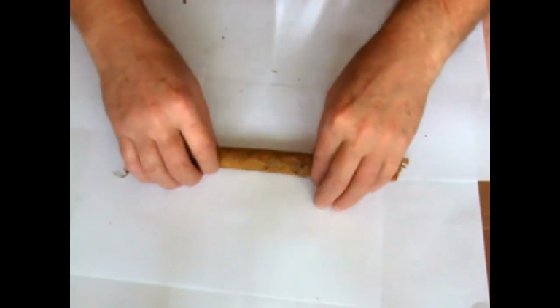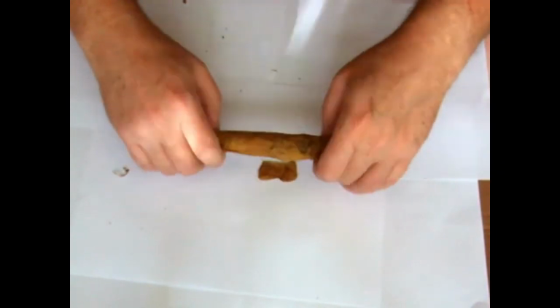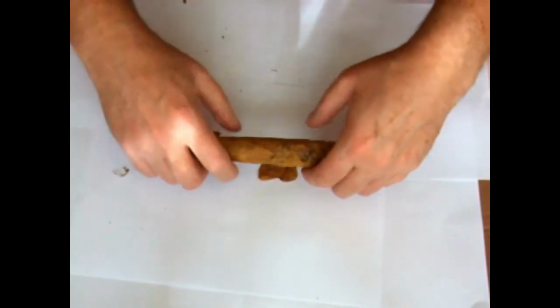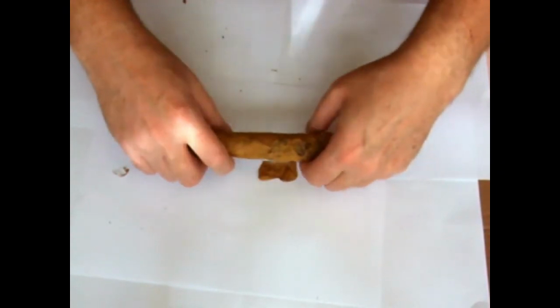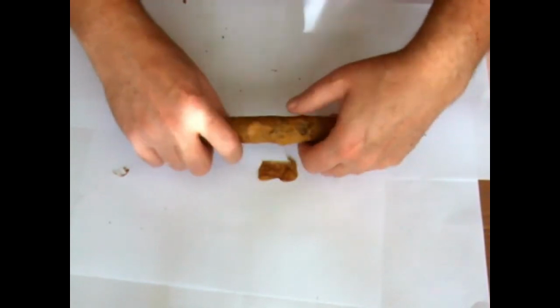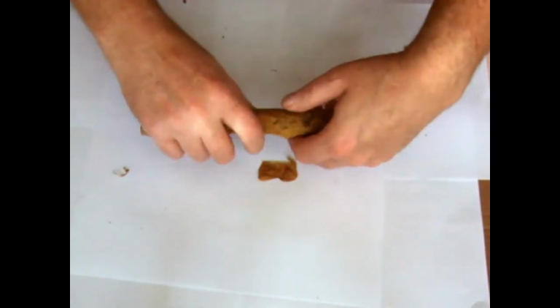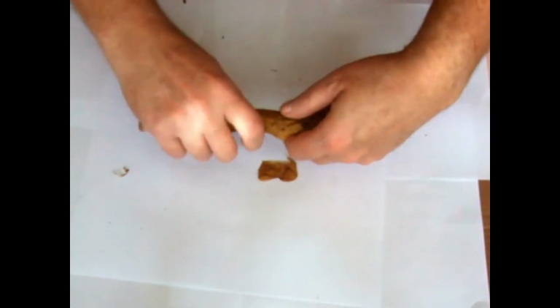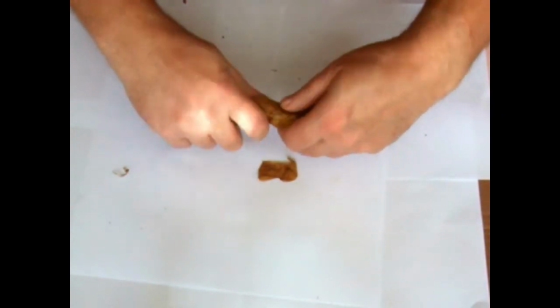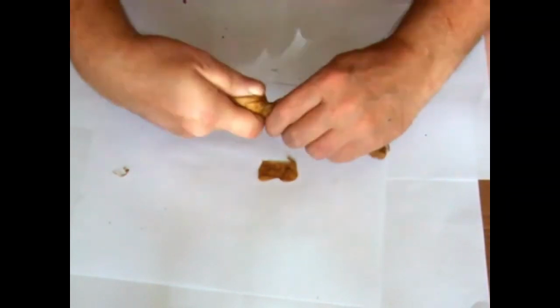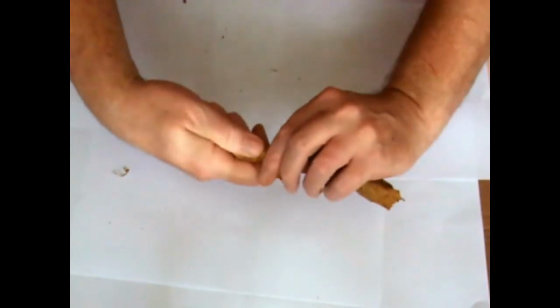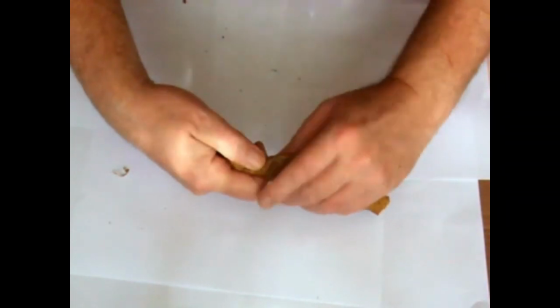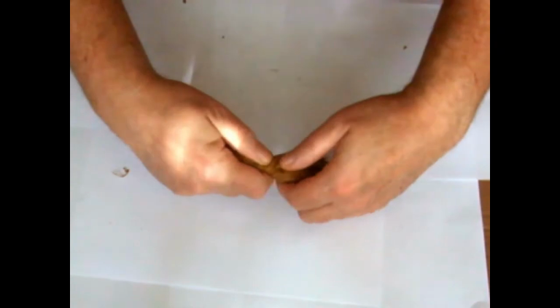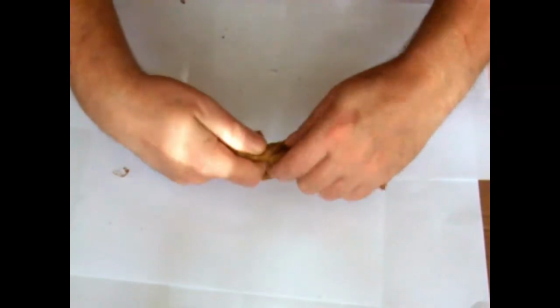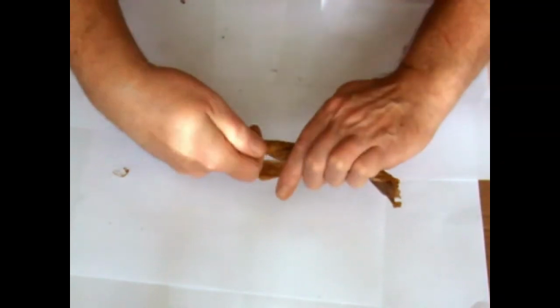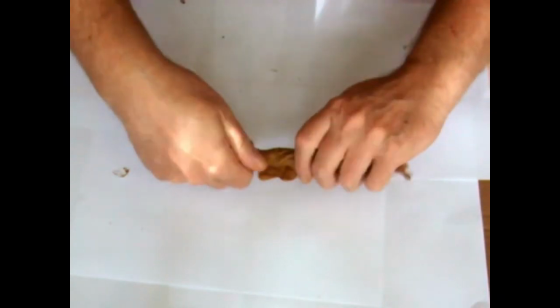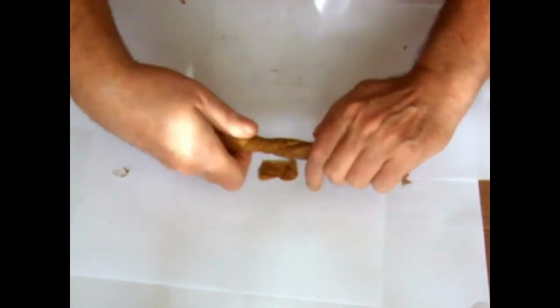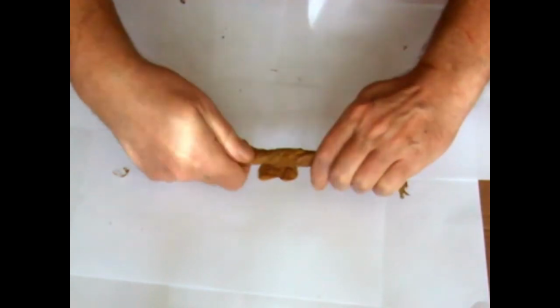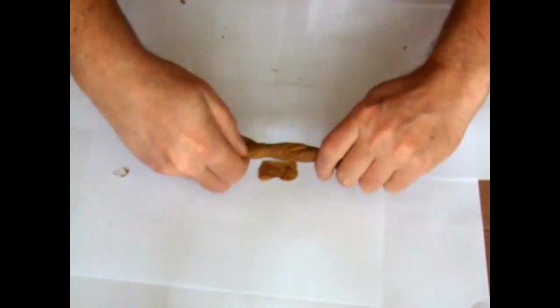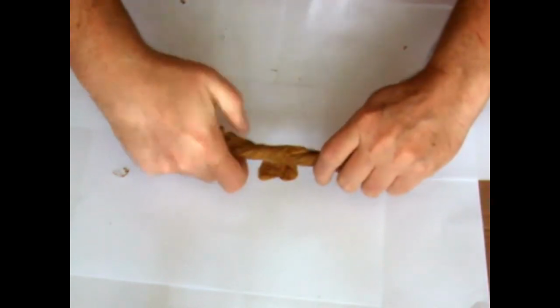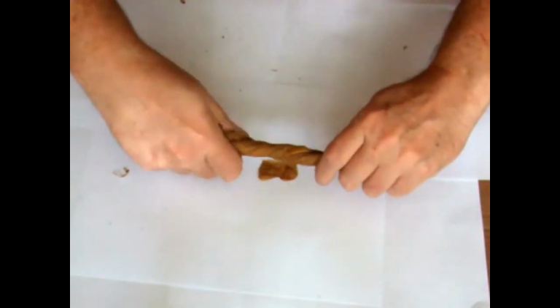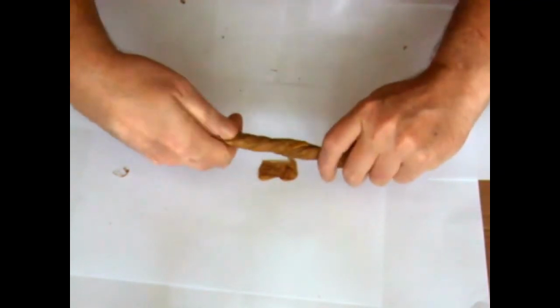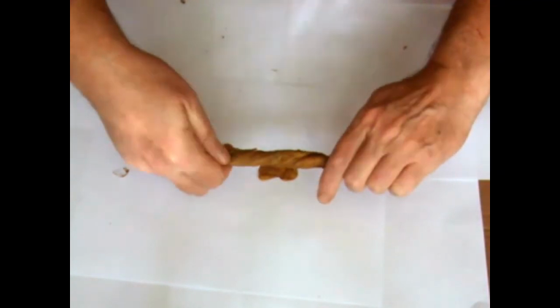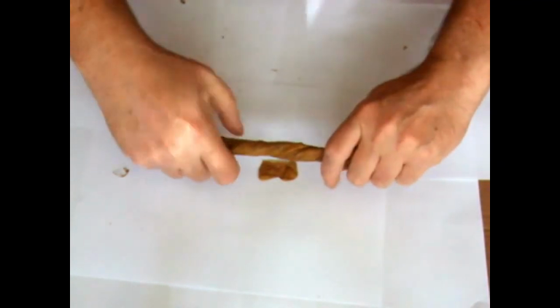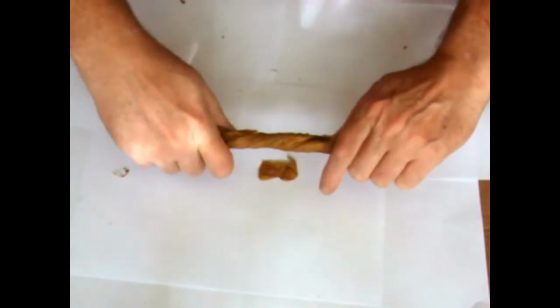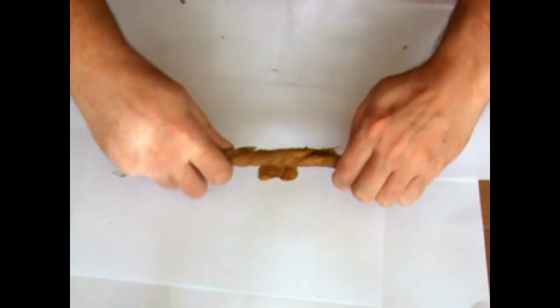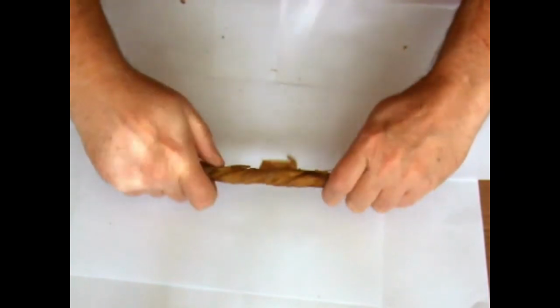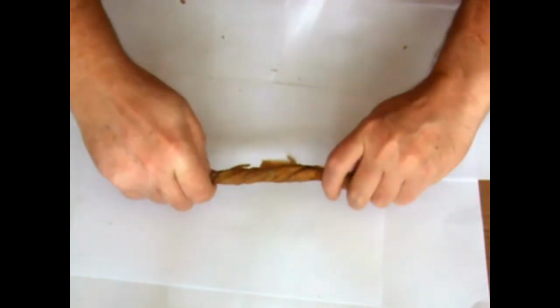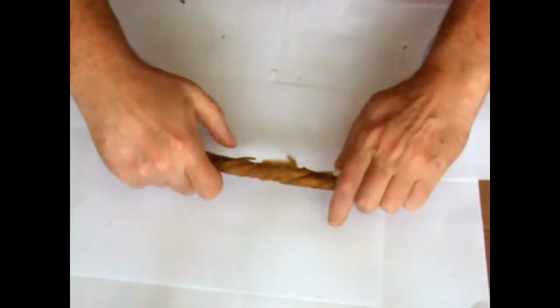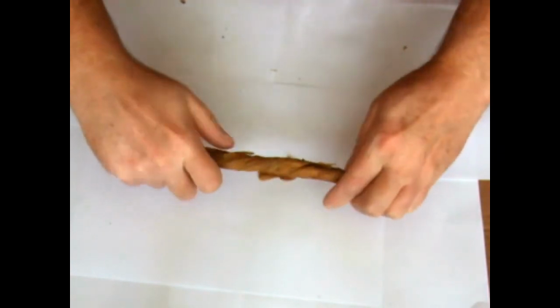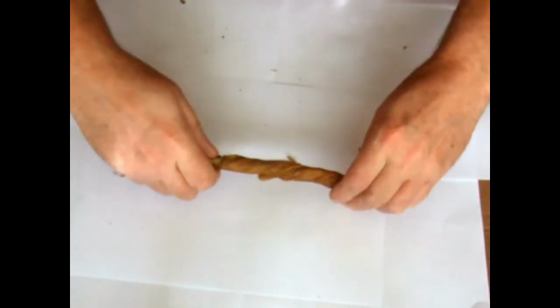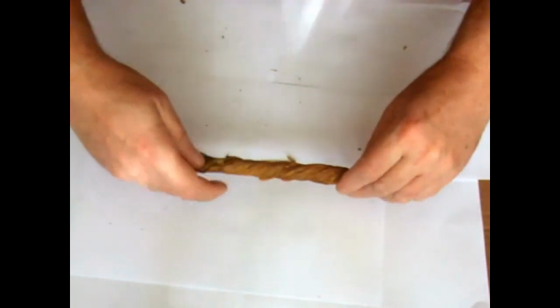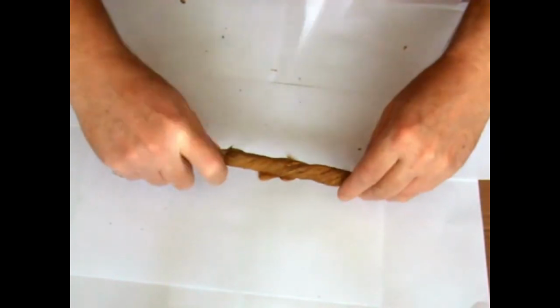There's a bit that fell out somewhere — you twist it in the middle and then keep twisting it out. This is the most difficult and fiddly bit.